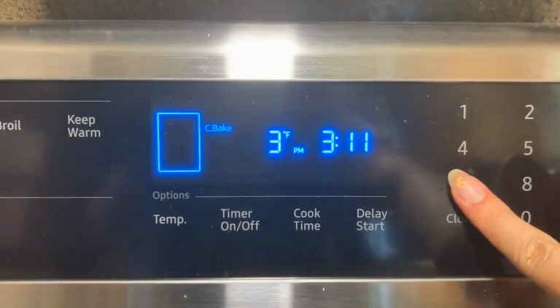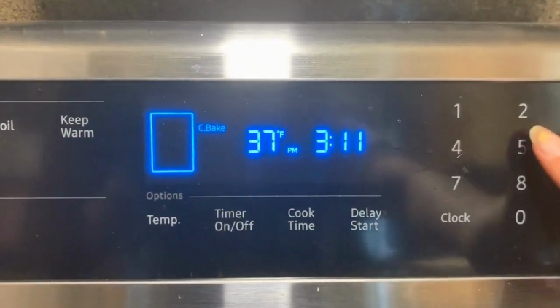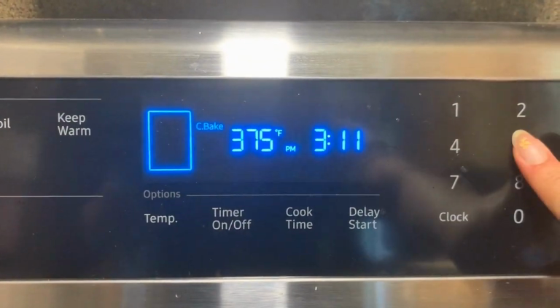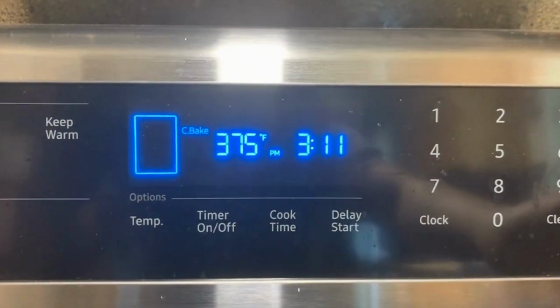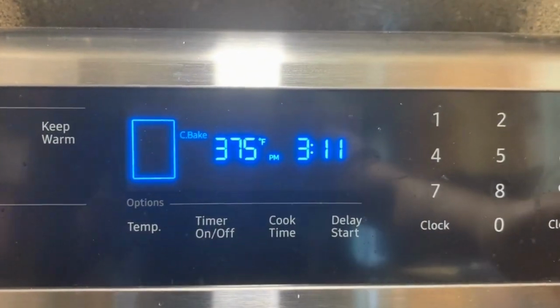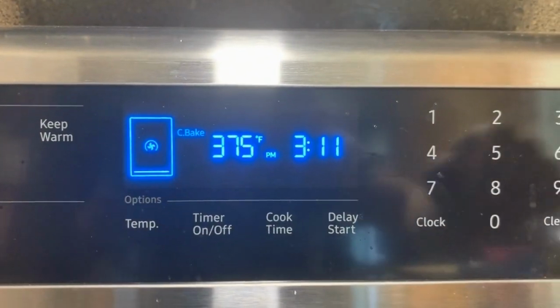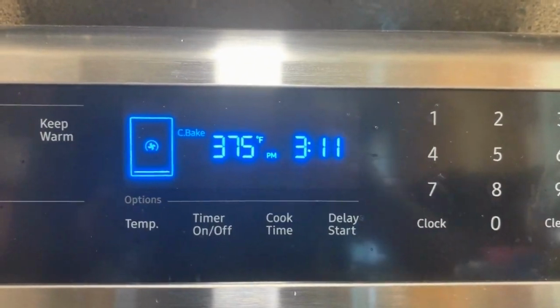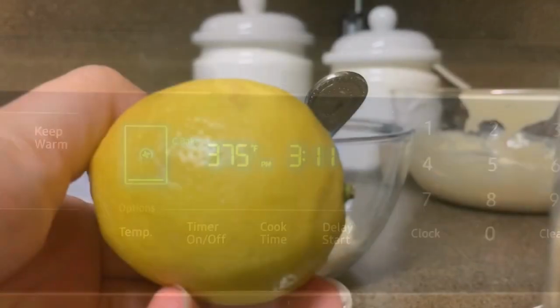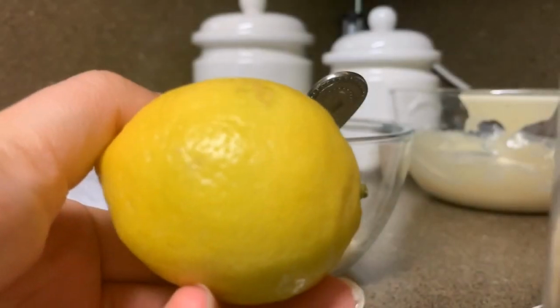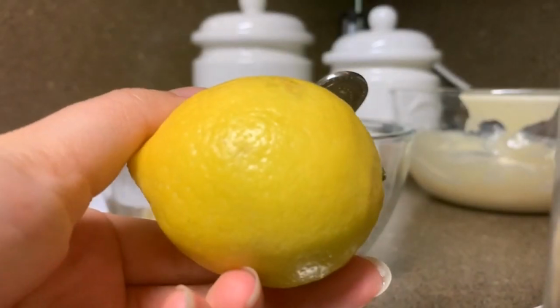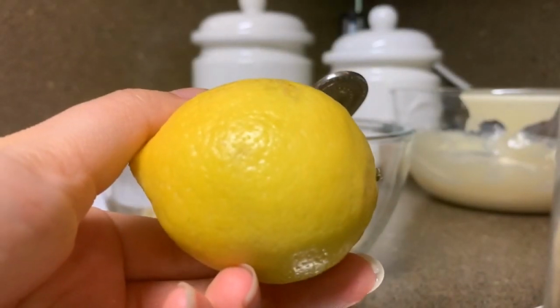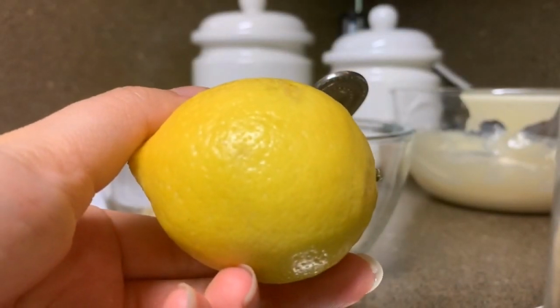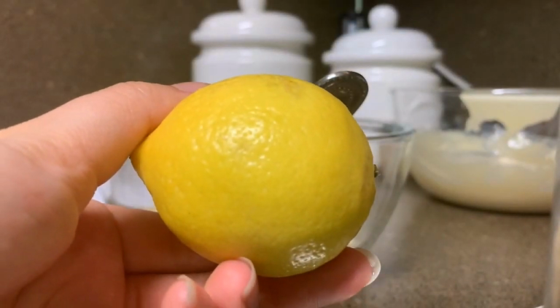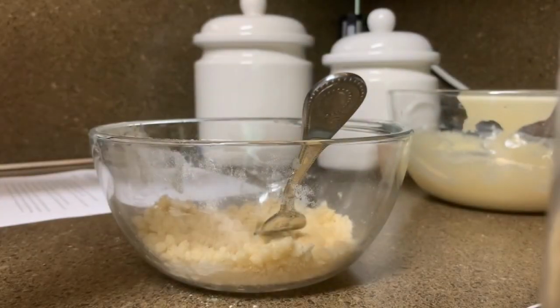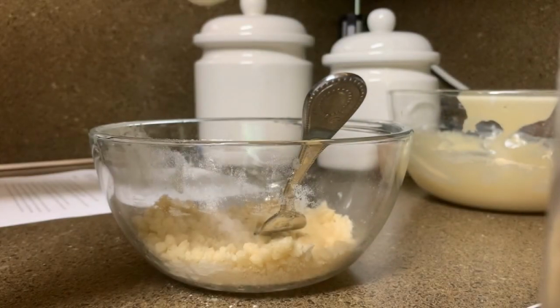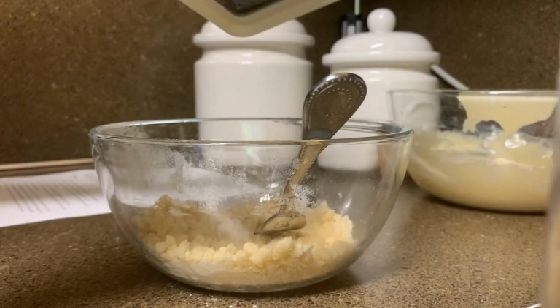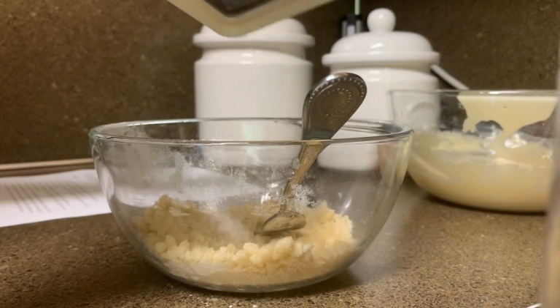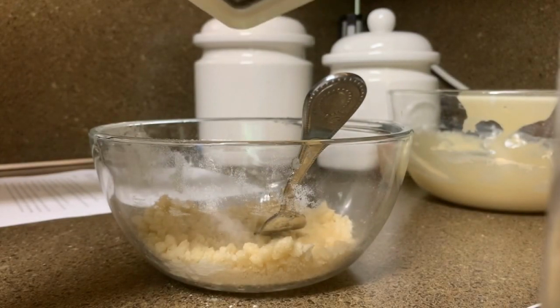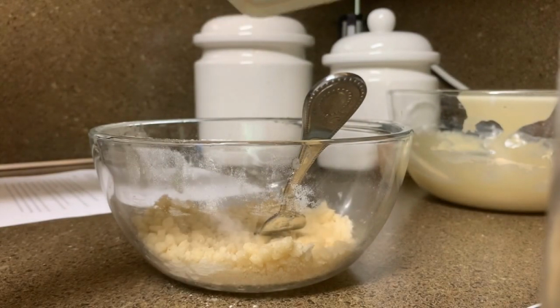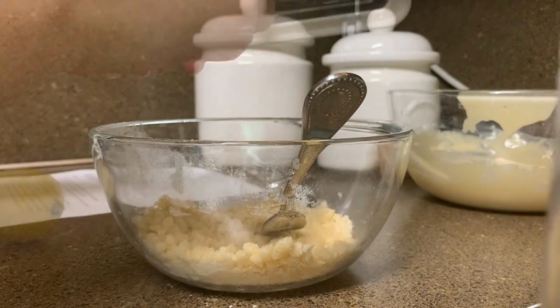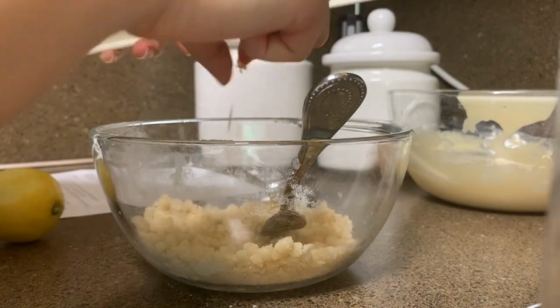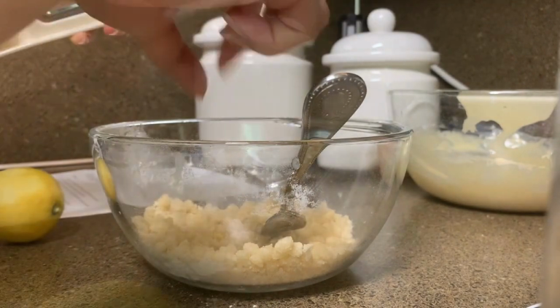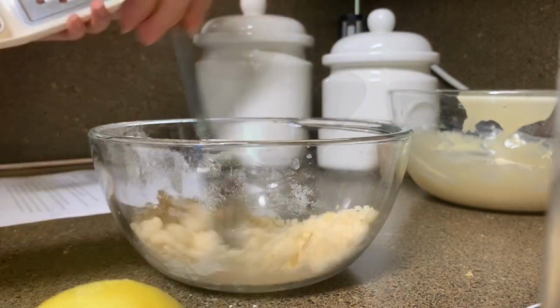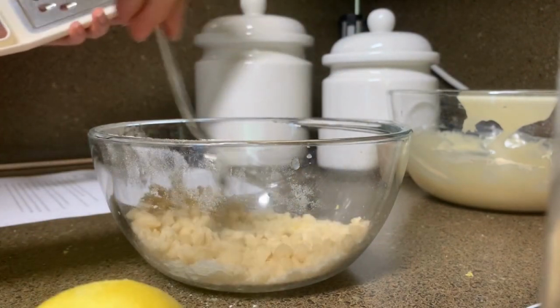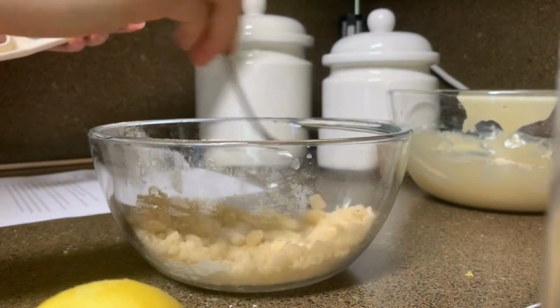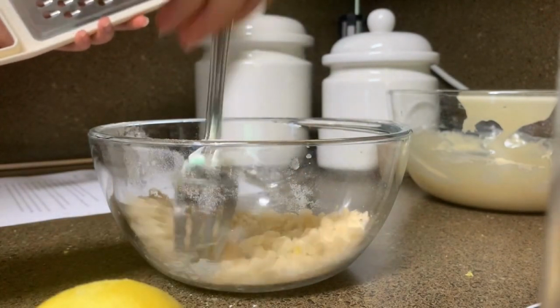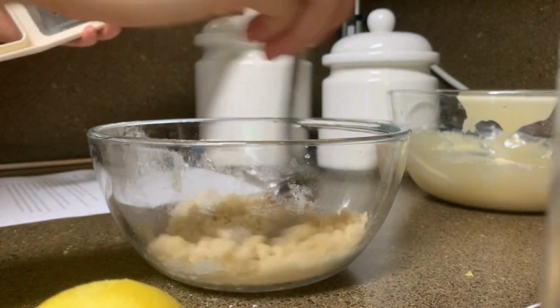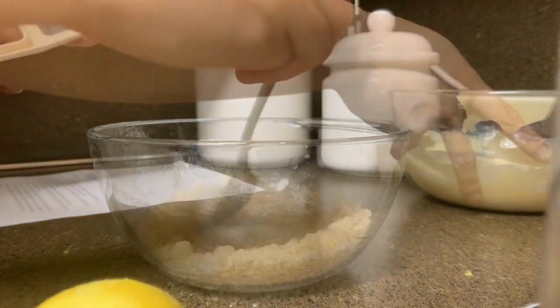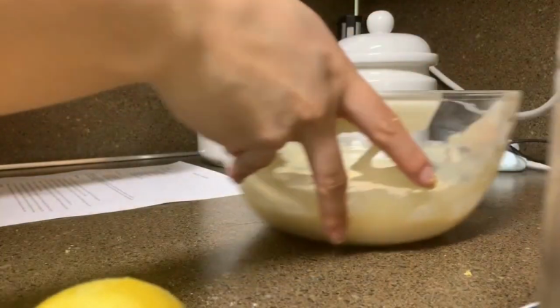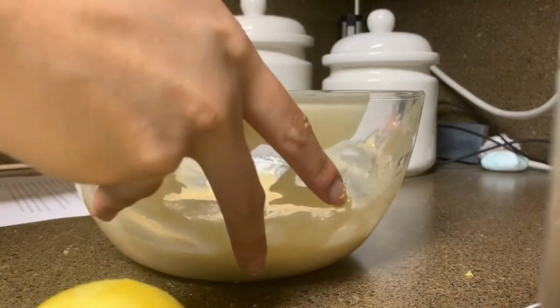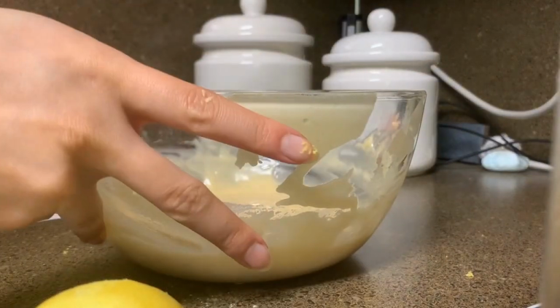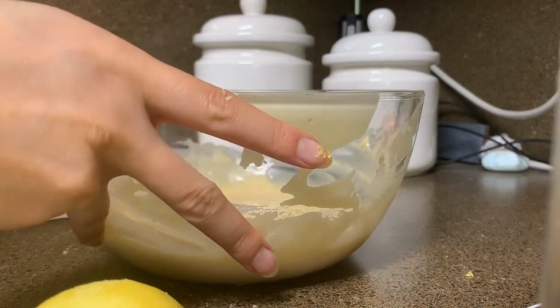Then I preheated my oven. I wanted to also add some lemon zest, so I added it to the crumble mixture and then mixed it together. And then I also wanted to put some in my batter.